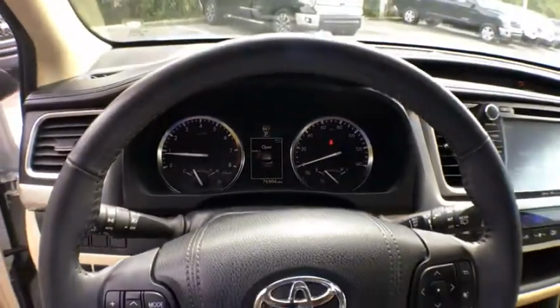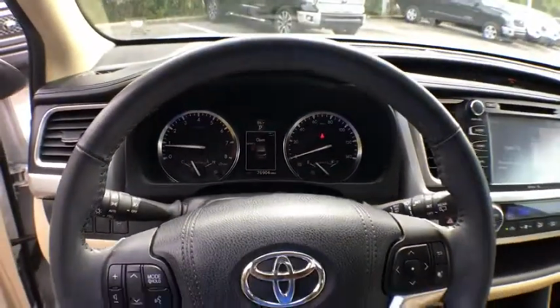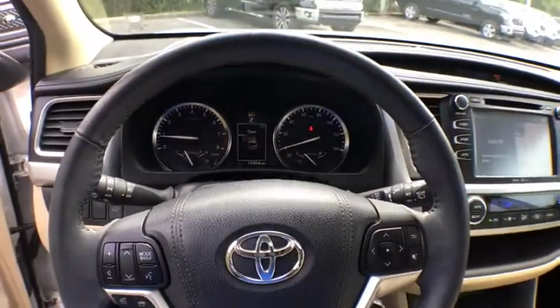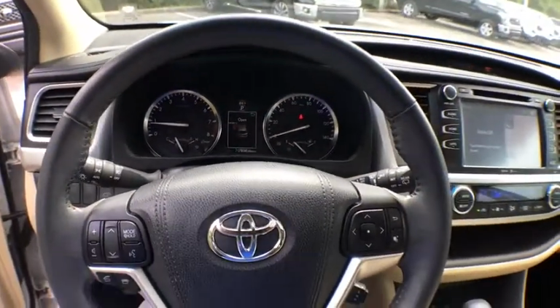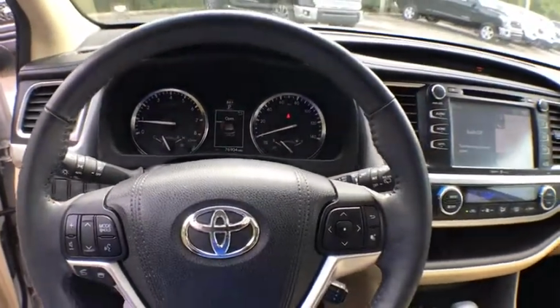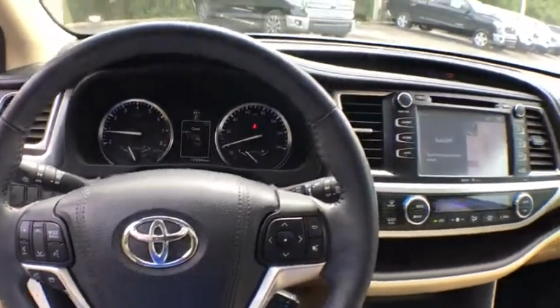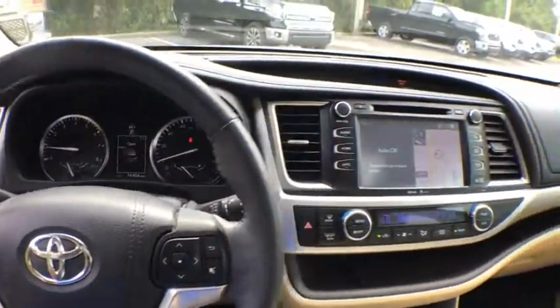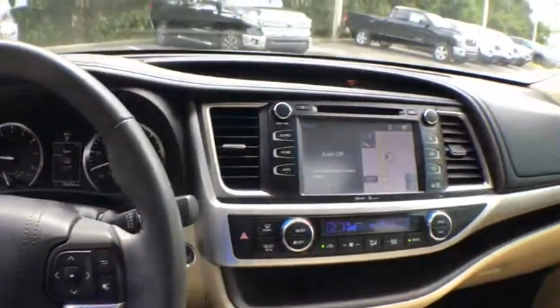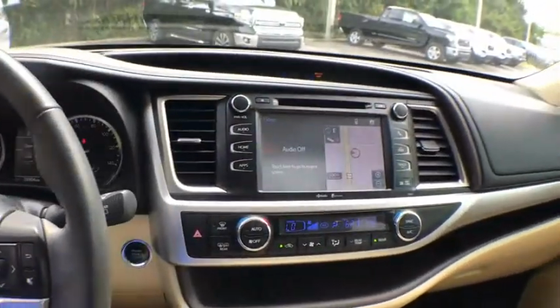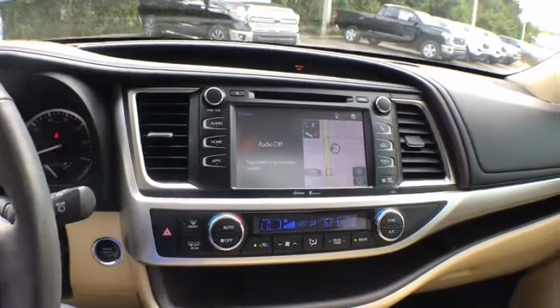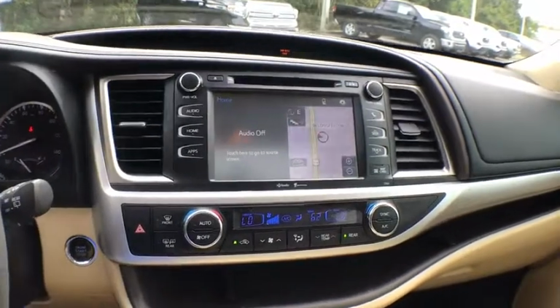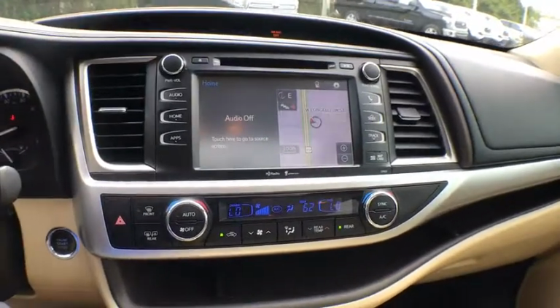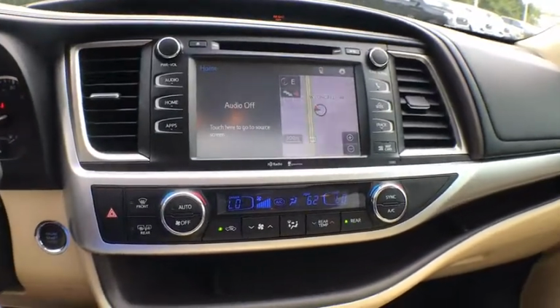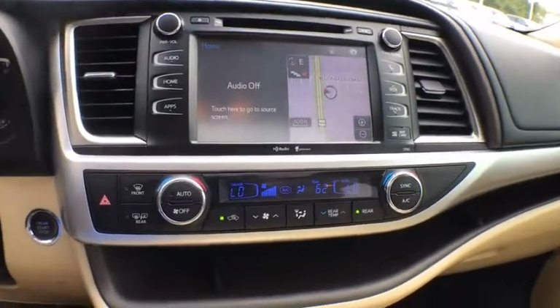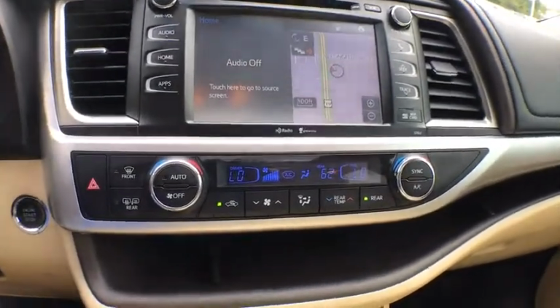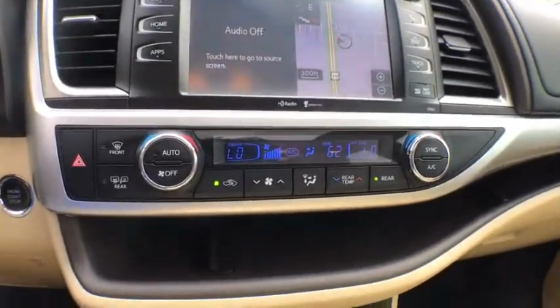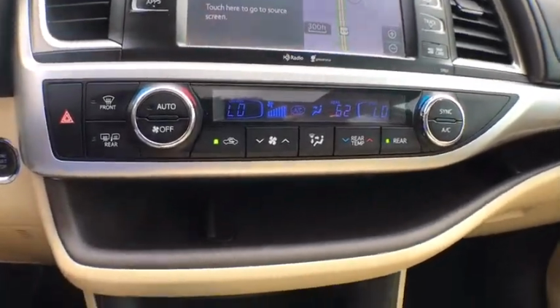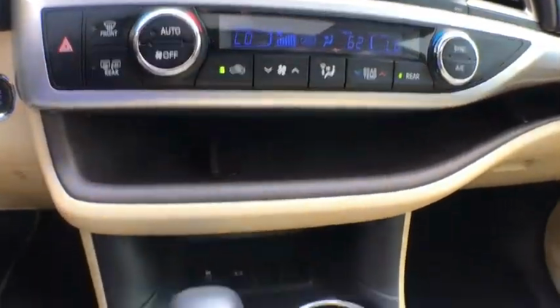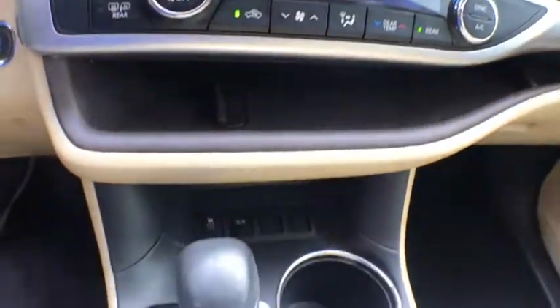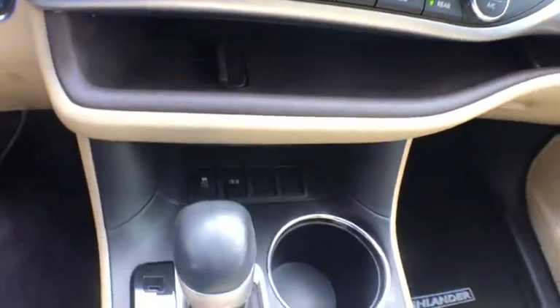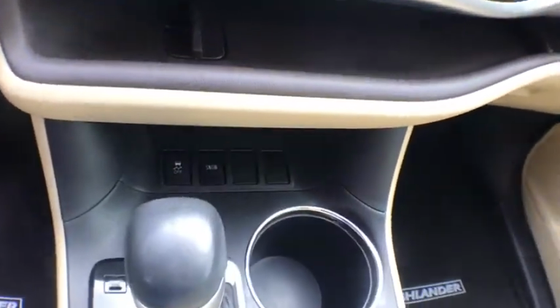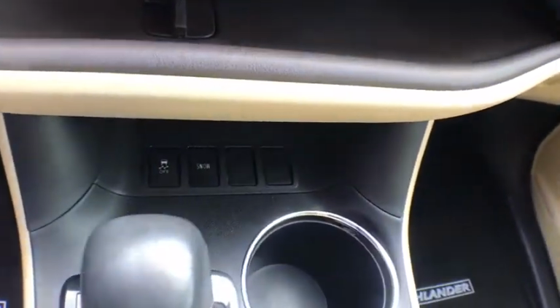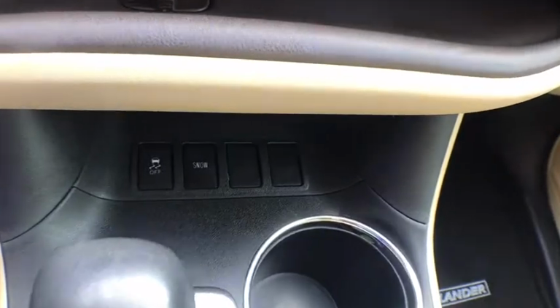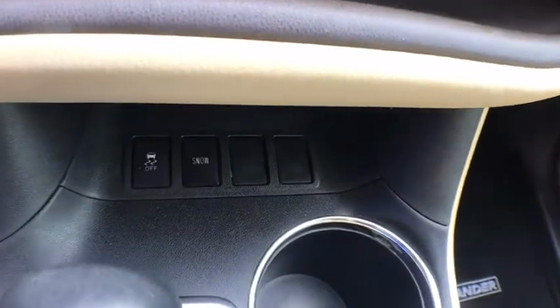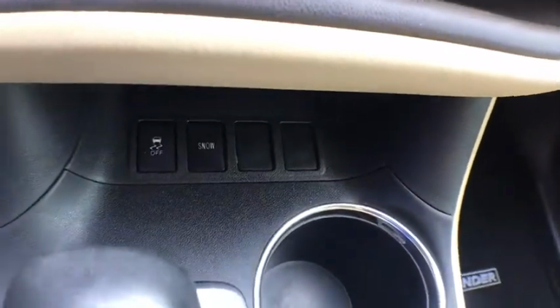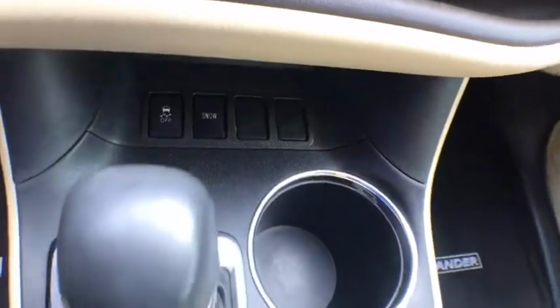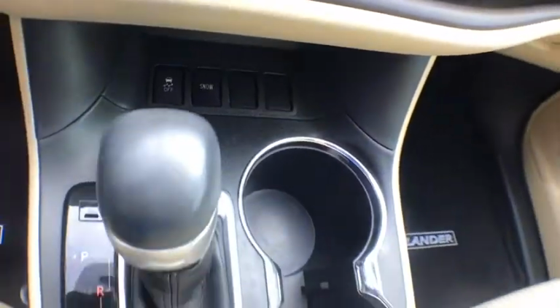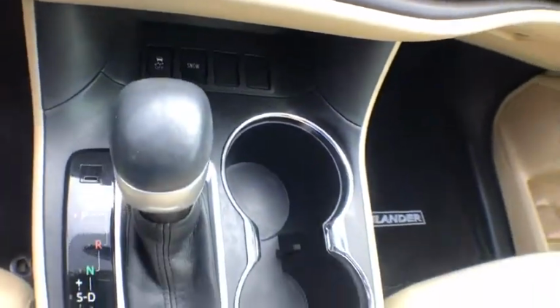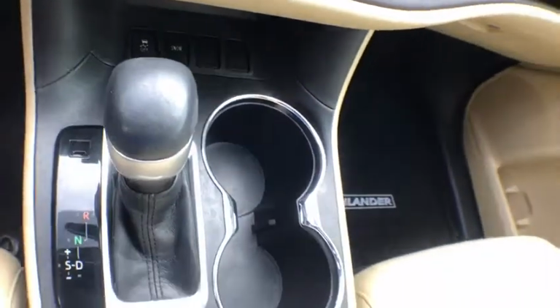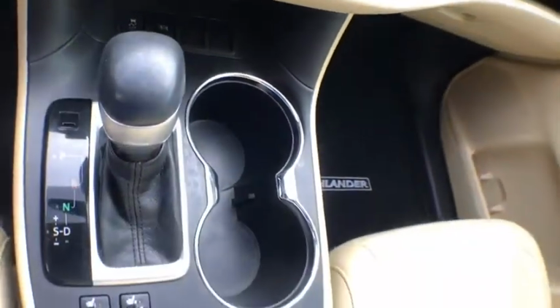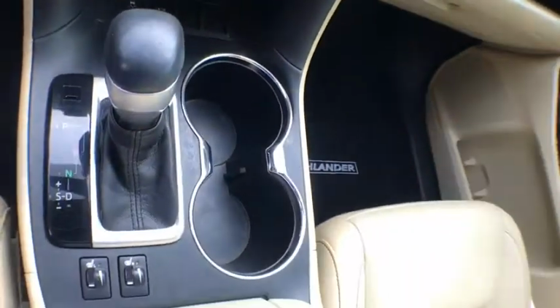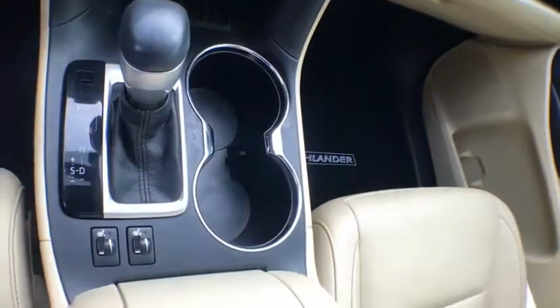traction control, navigation system, dual airbags, power steering, four-wheel disc brakes, universal garage door opener, security system, power windows, CD player, trip computer,